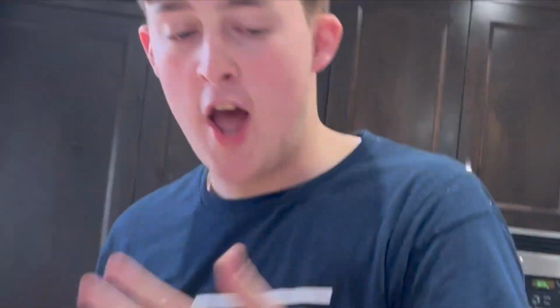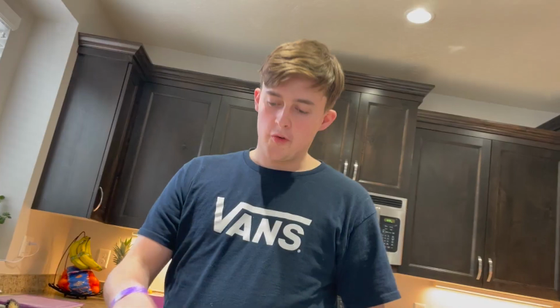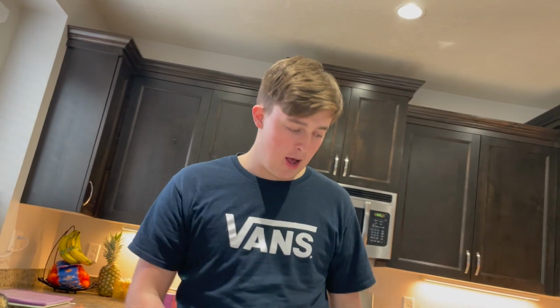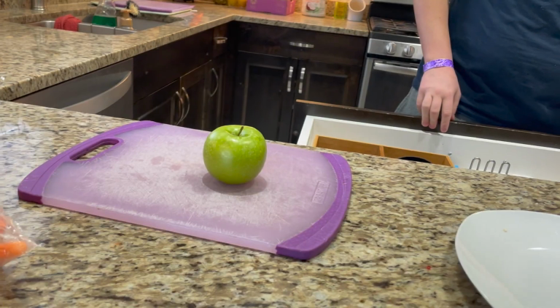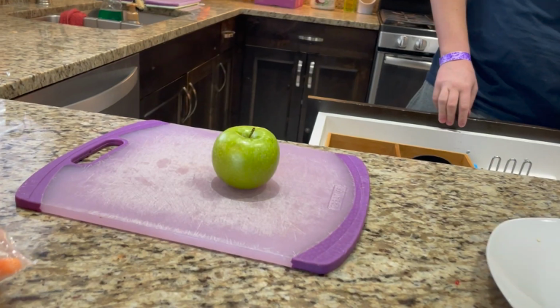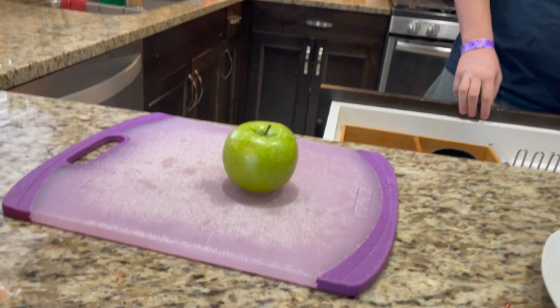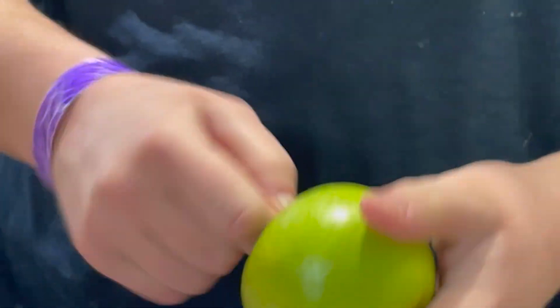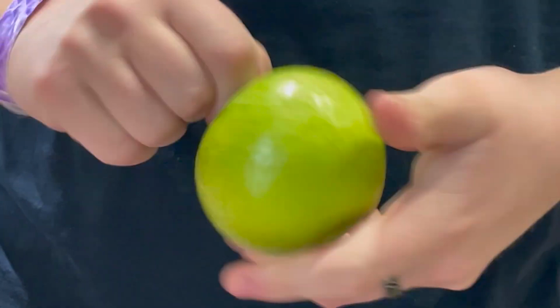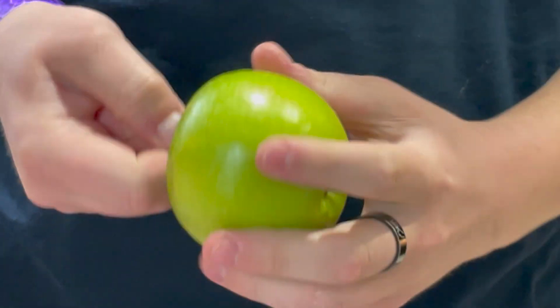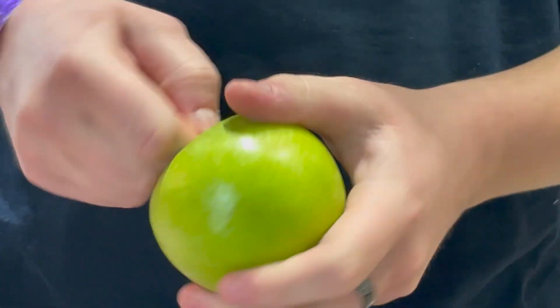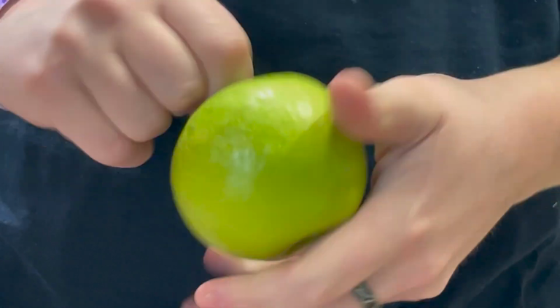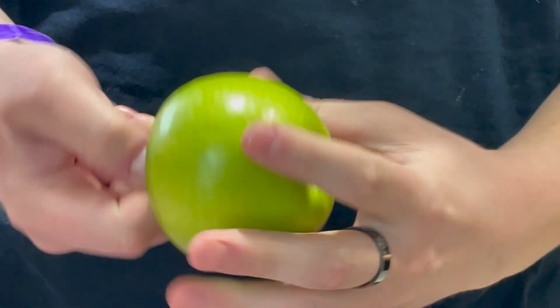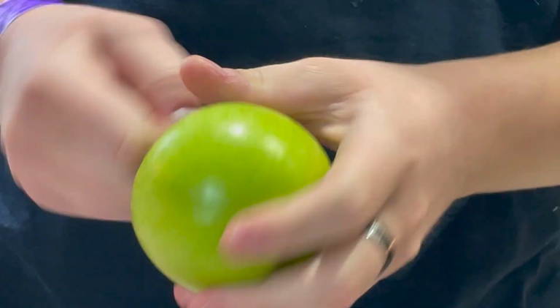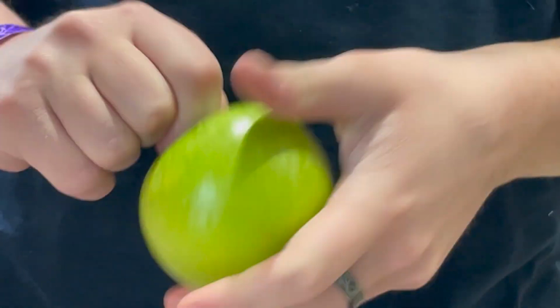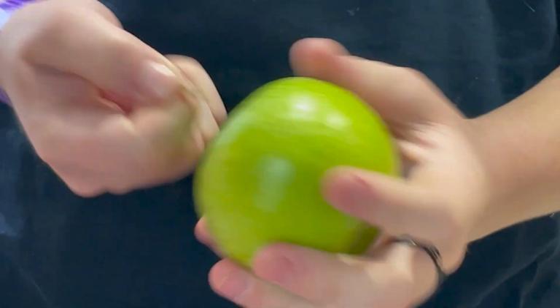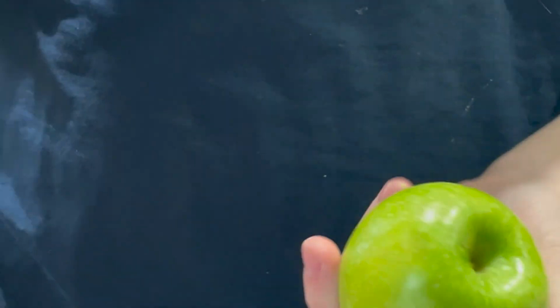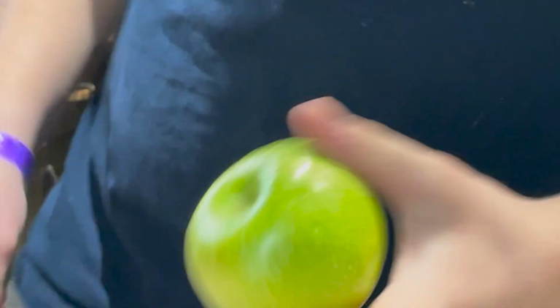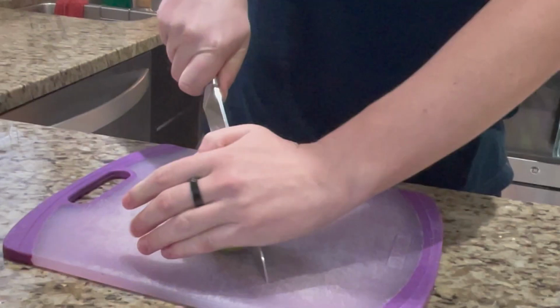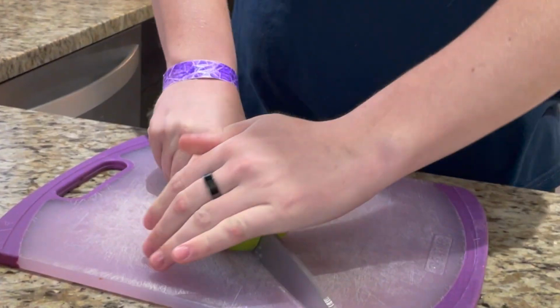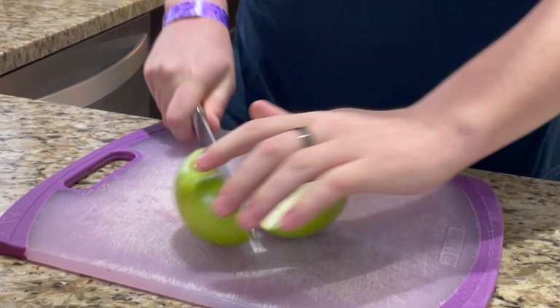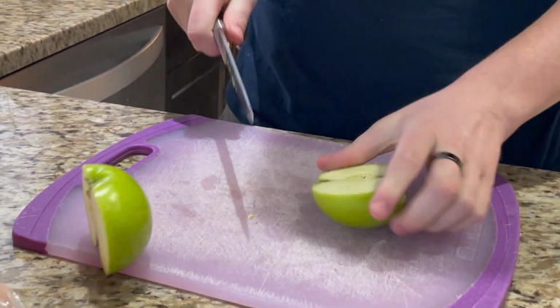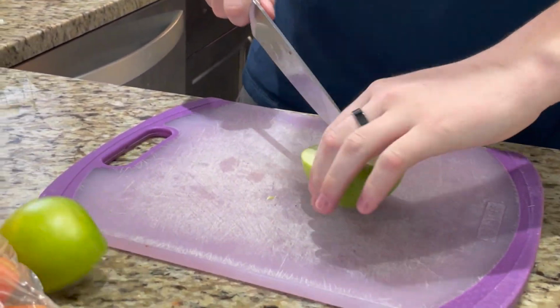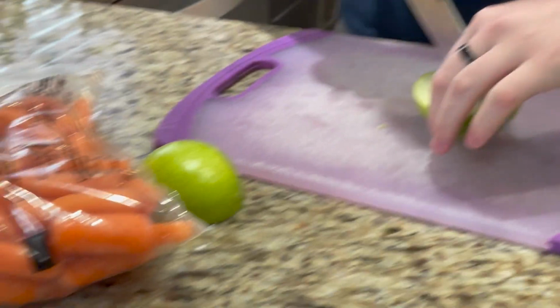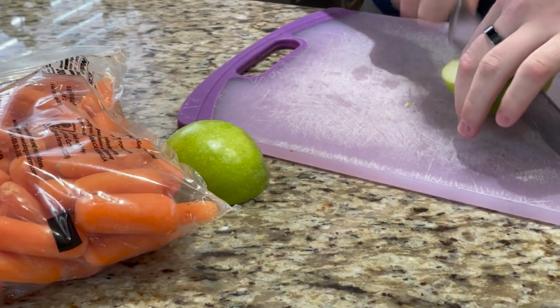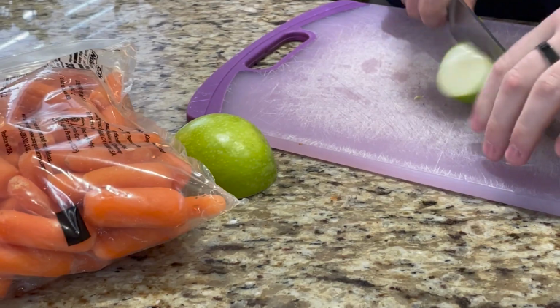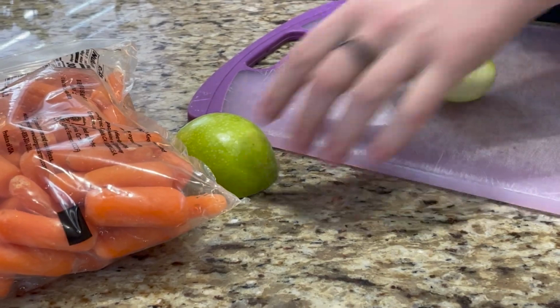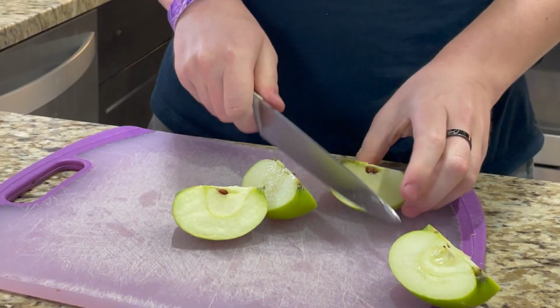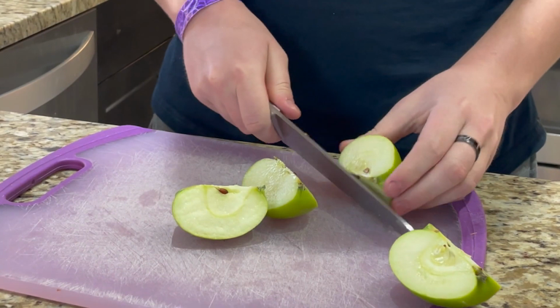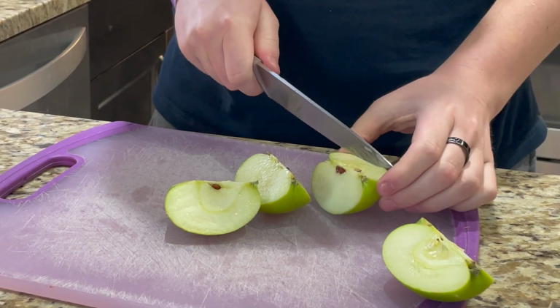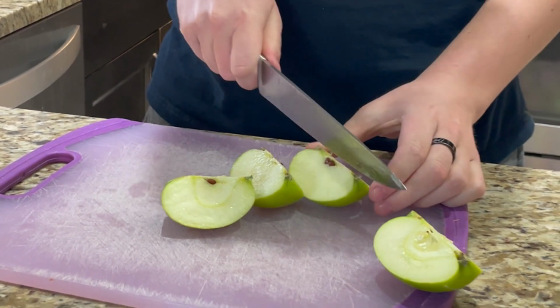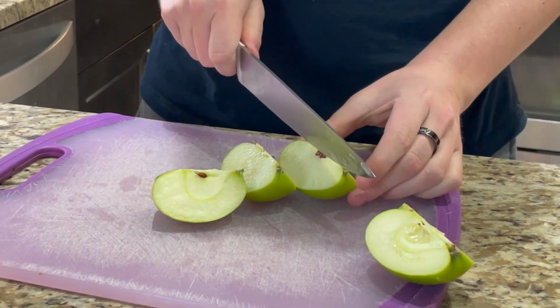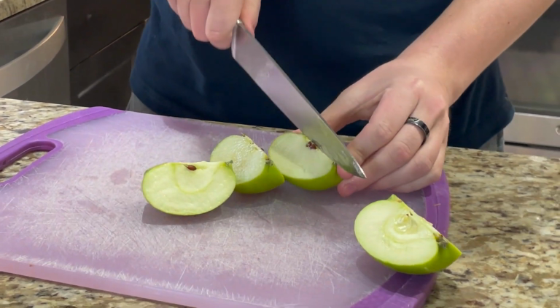Next, got an apple. Gonna get a knife. All right, cut the apple in half, then into fourths, and then into eighths.